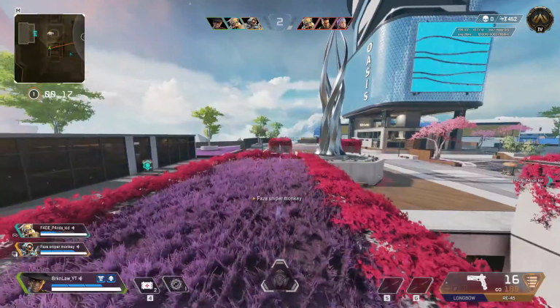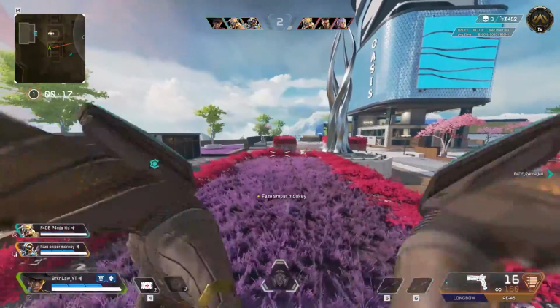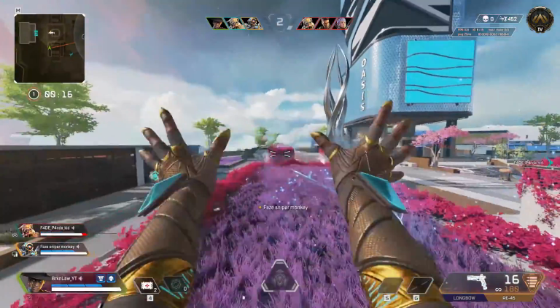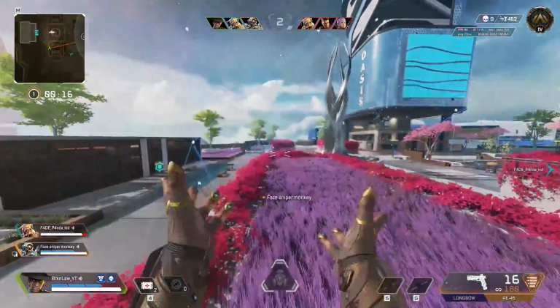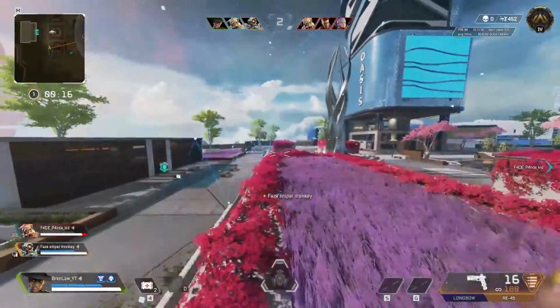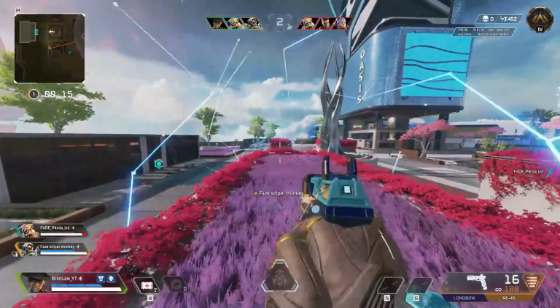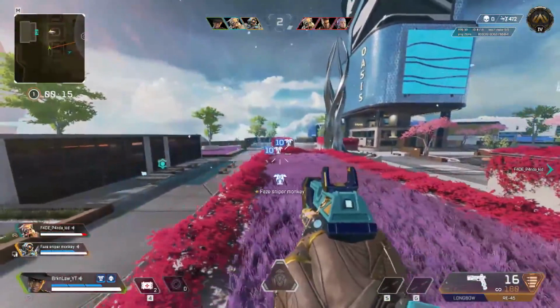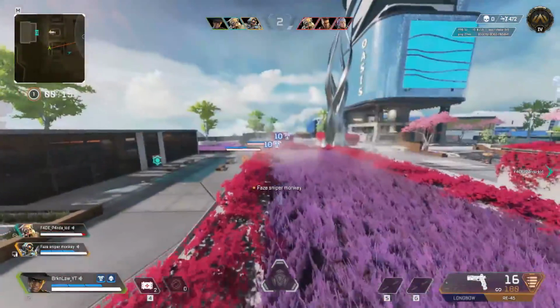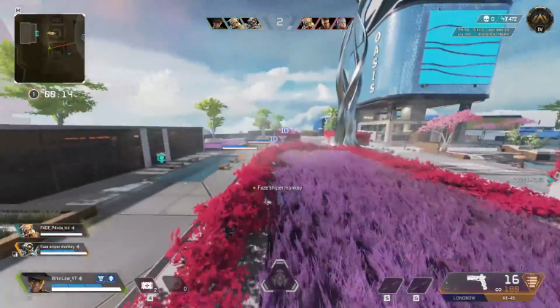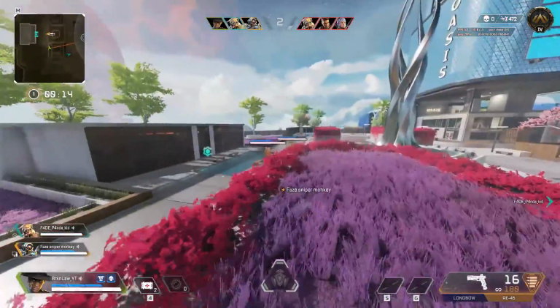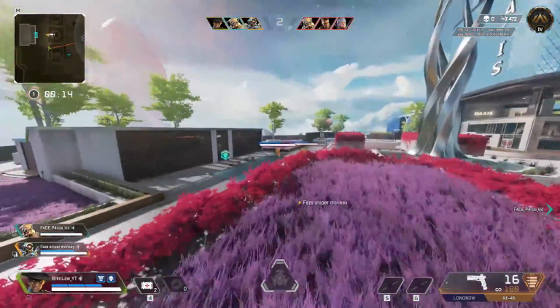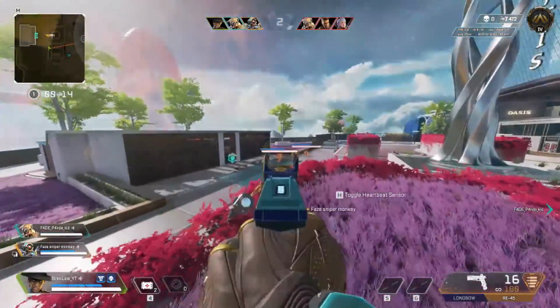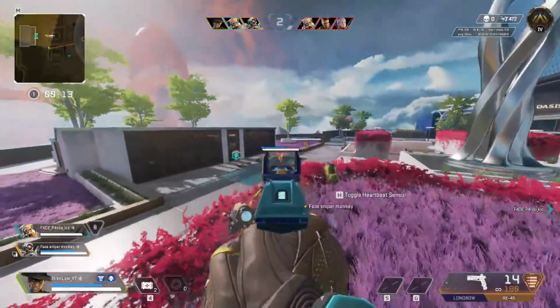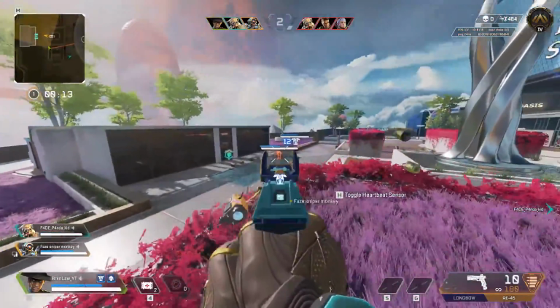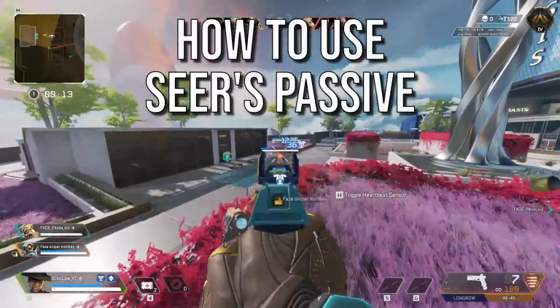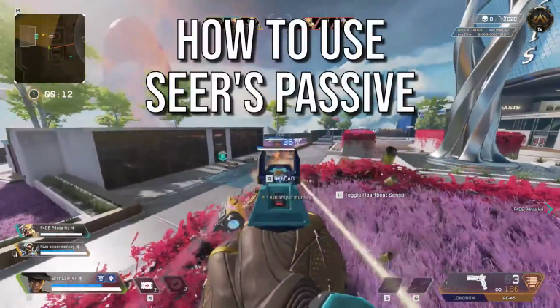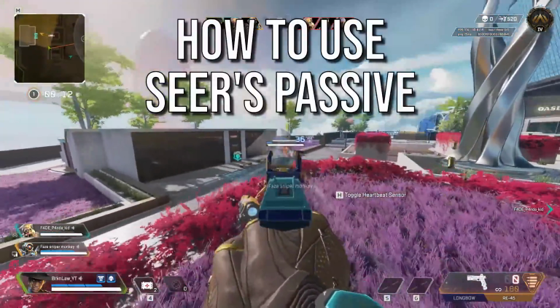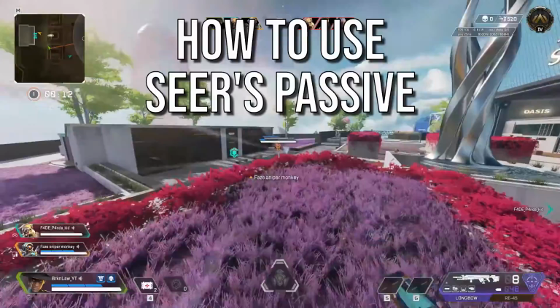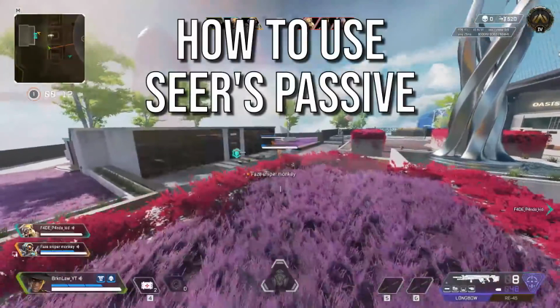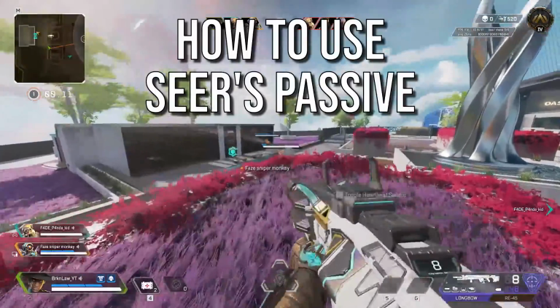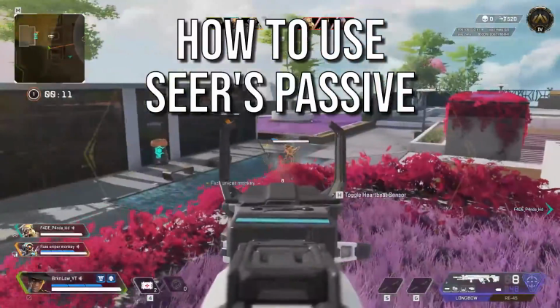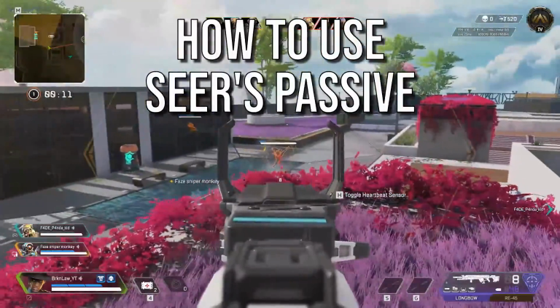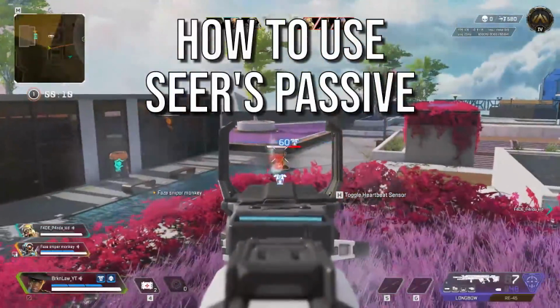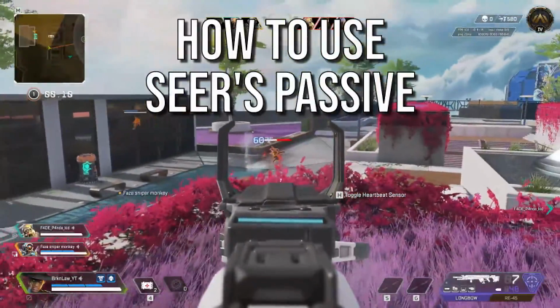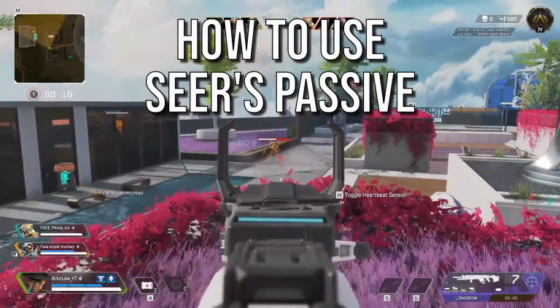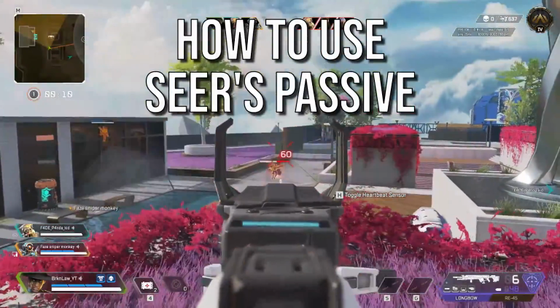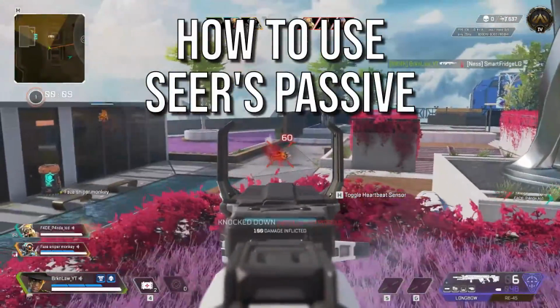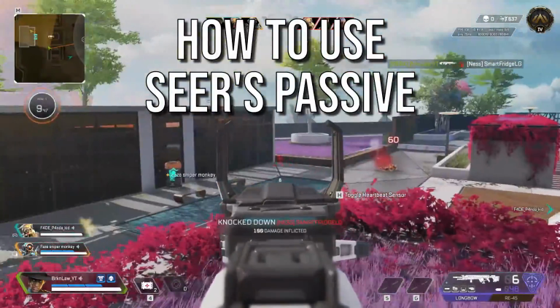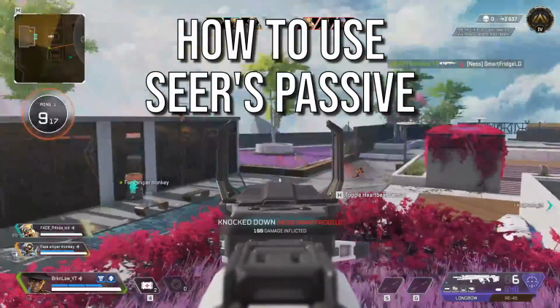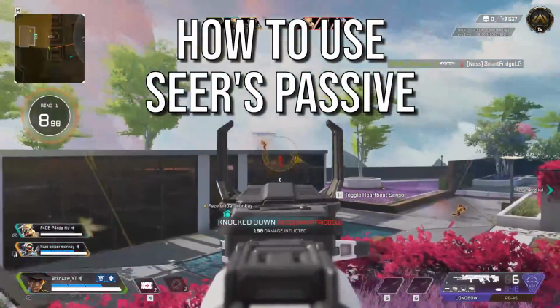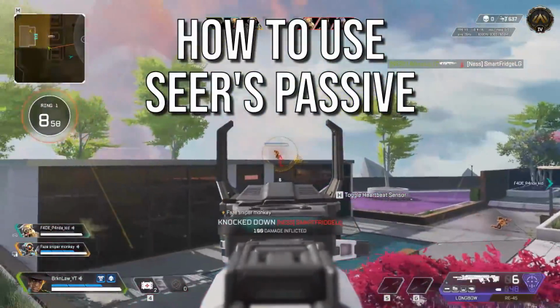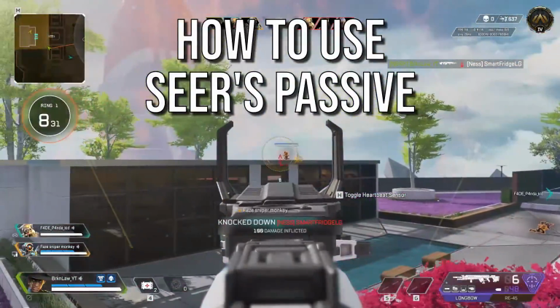What's up Lawbreakers, it's Broken Law here with some more Apex Legends. Today we are talking about how to use Seer's passive to do better in arenas, get more kills, and clutch up when your teammates are down.